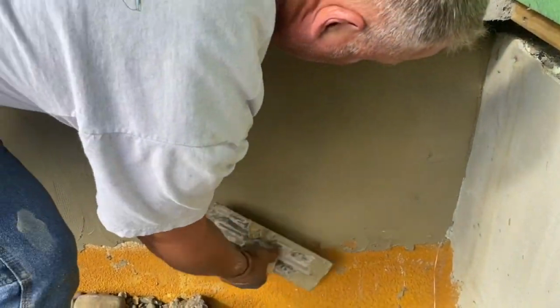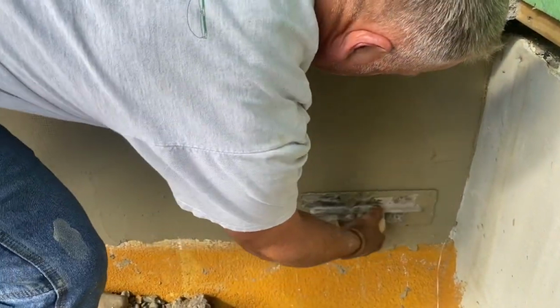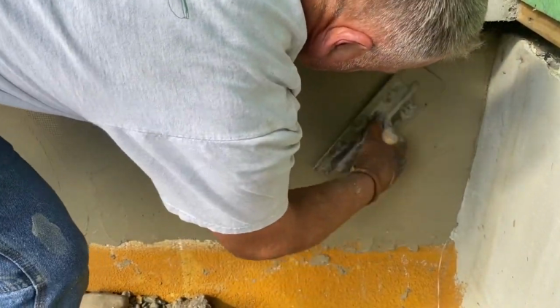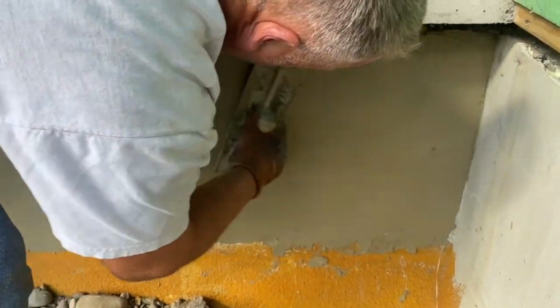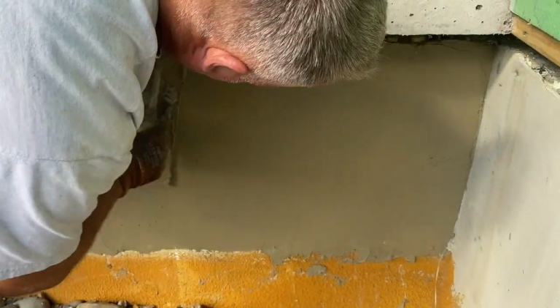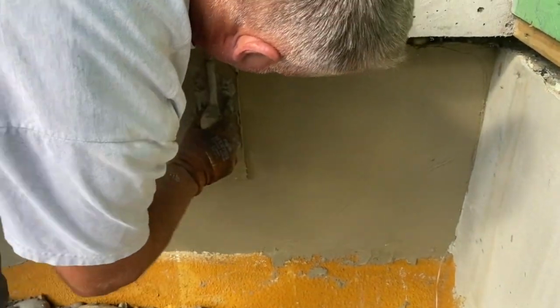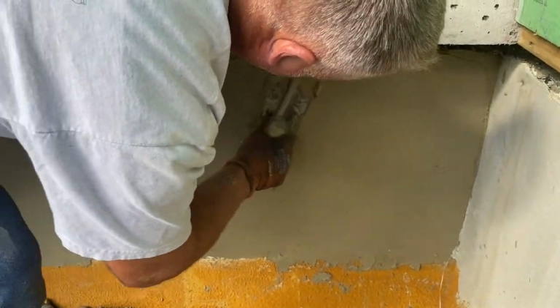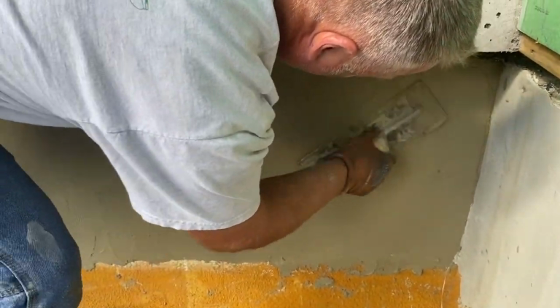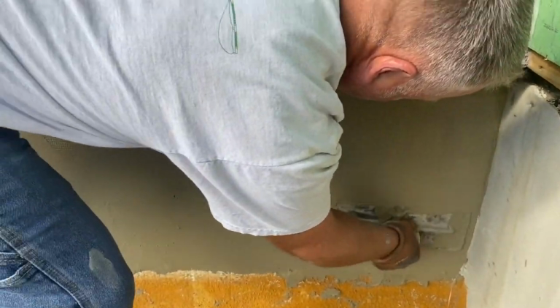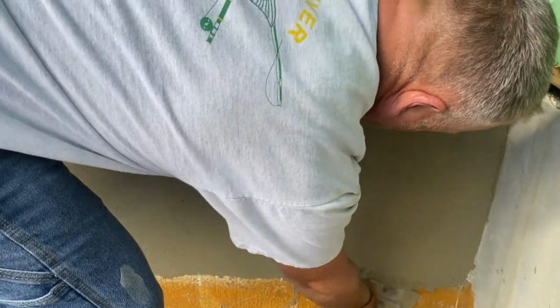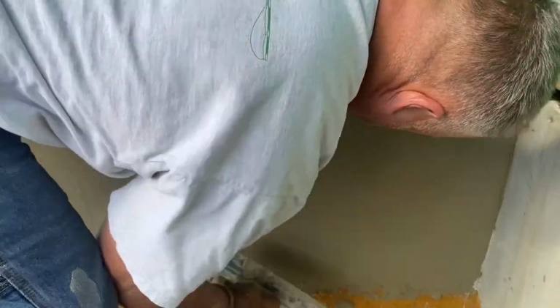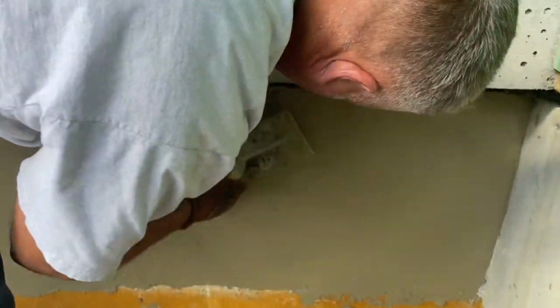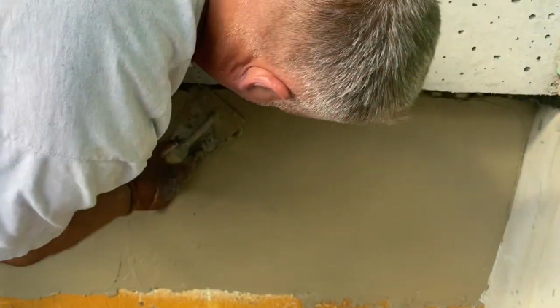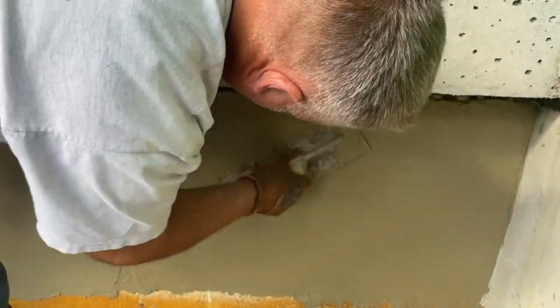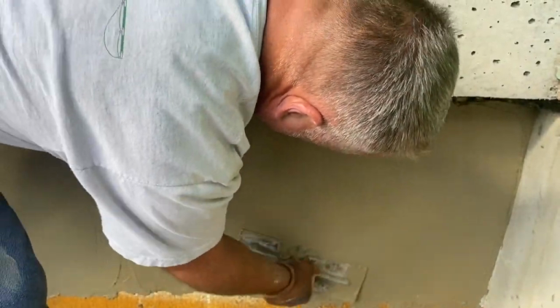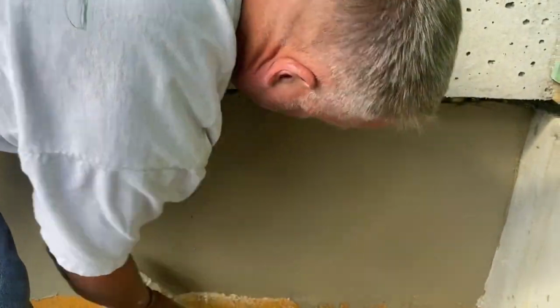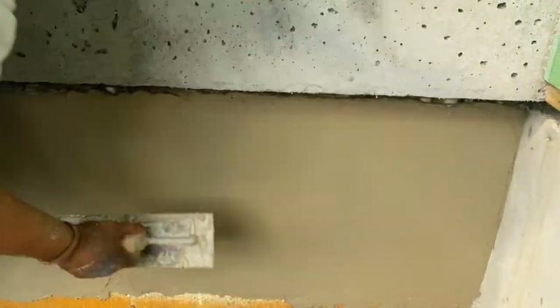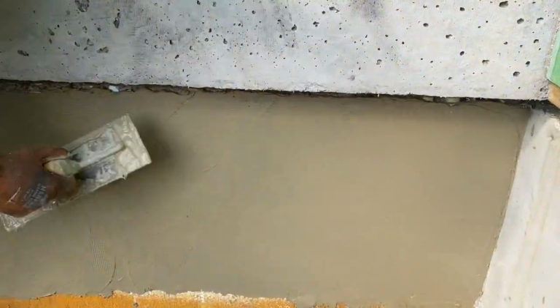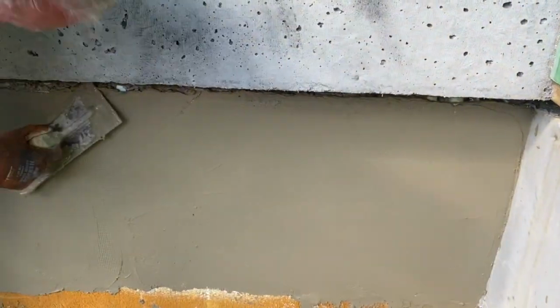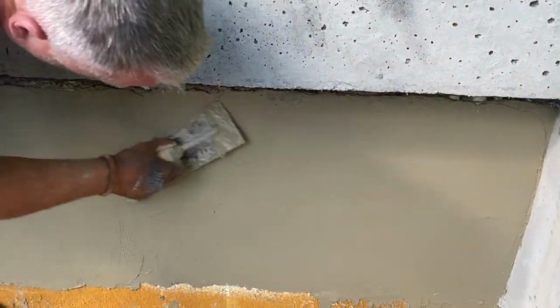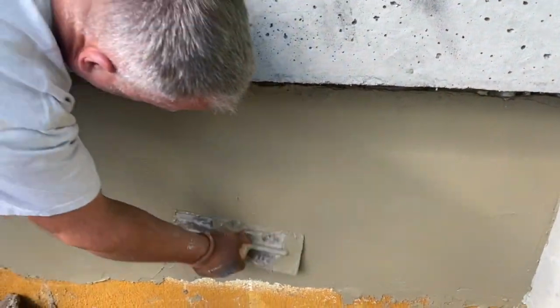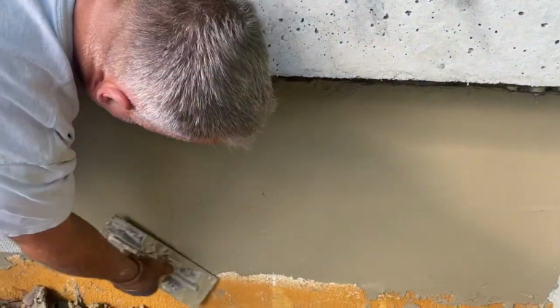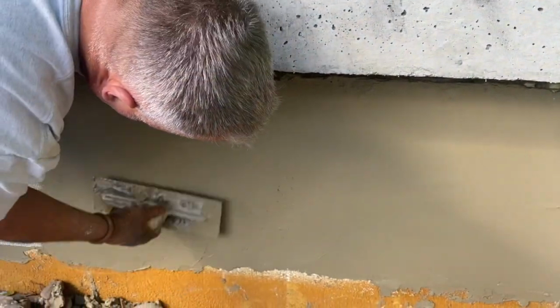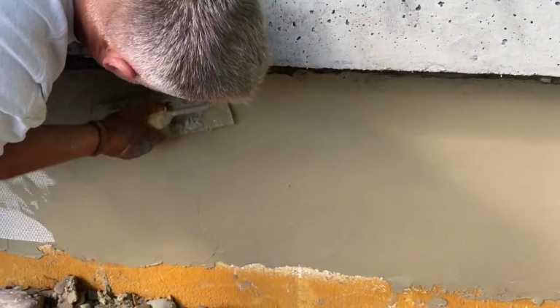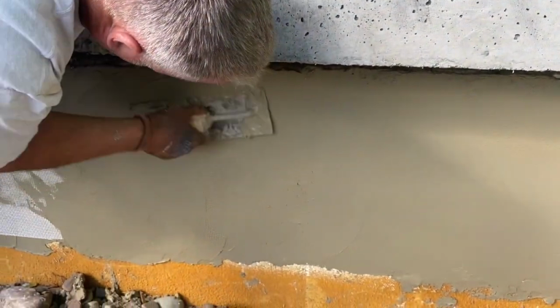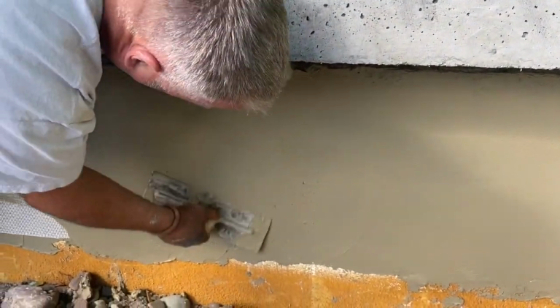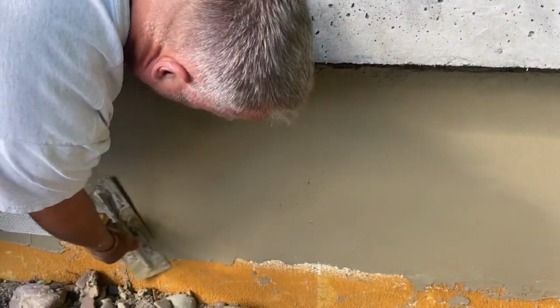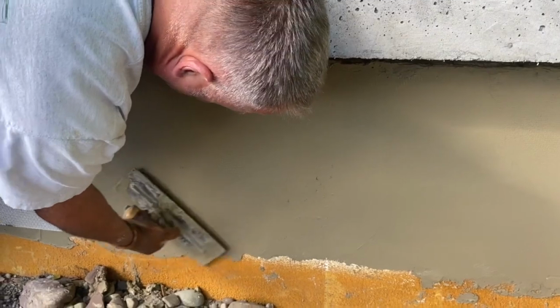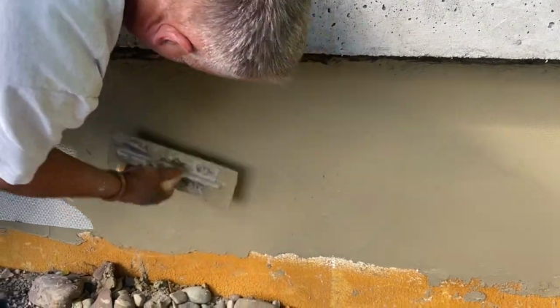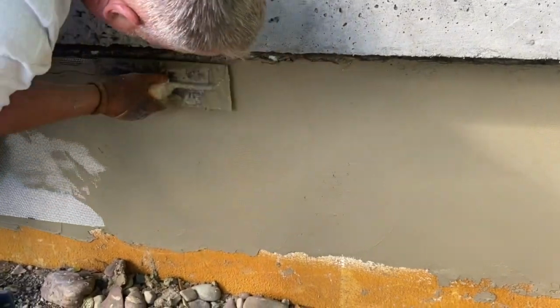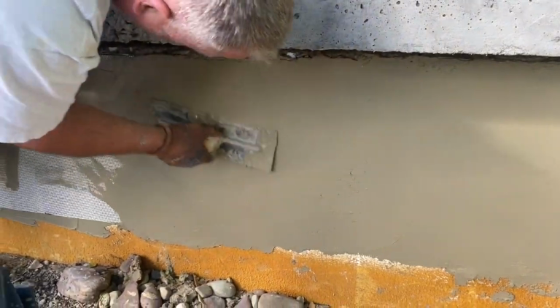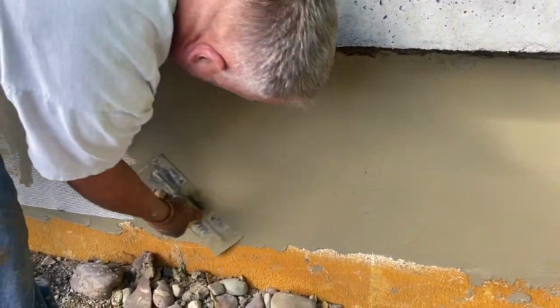And again, you want this coat fairly smooth. It doesn't have to be perfect, but get it as good as you can.